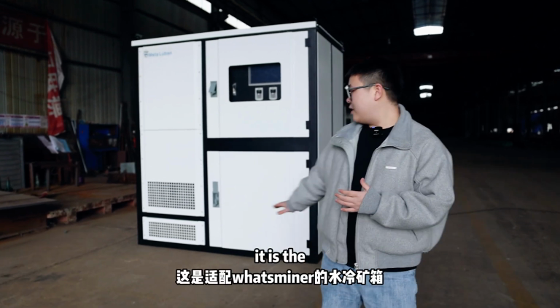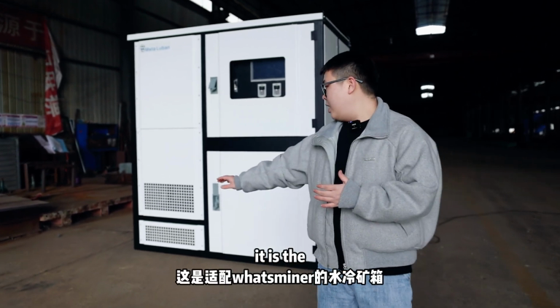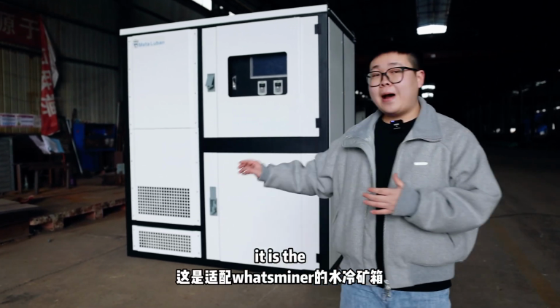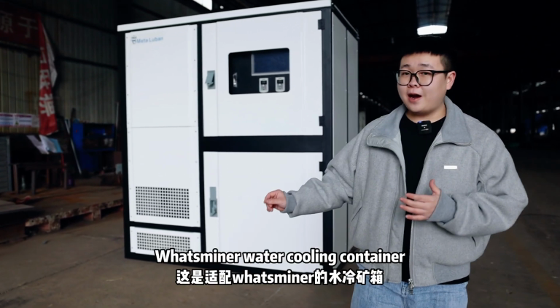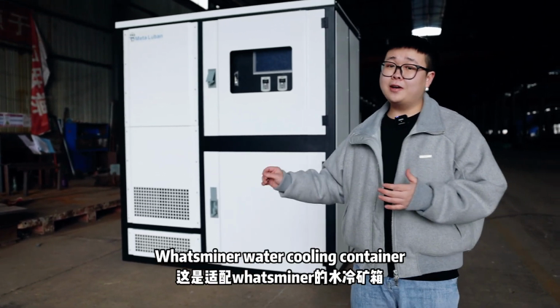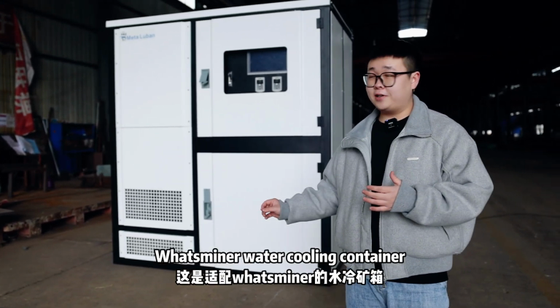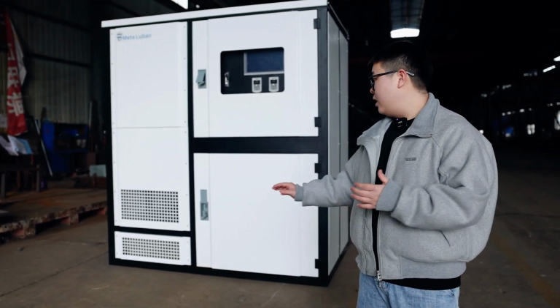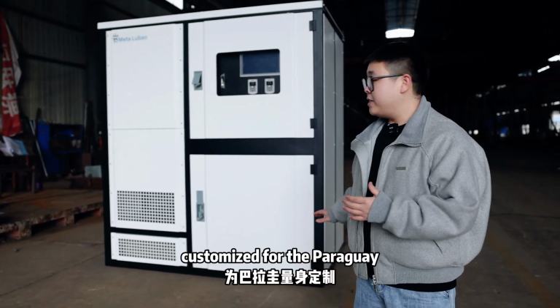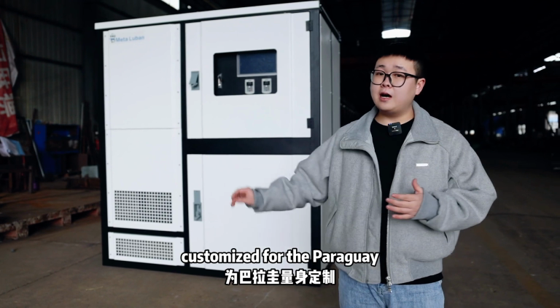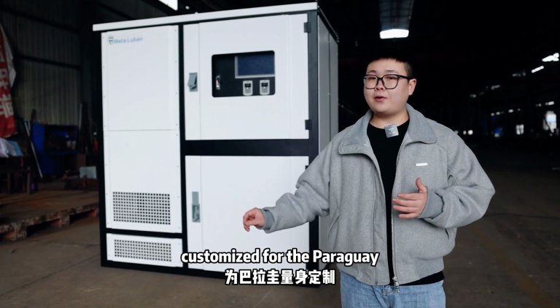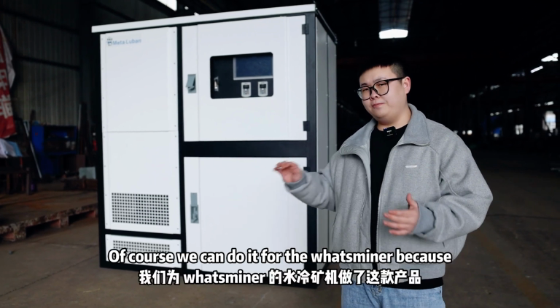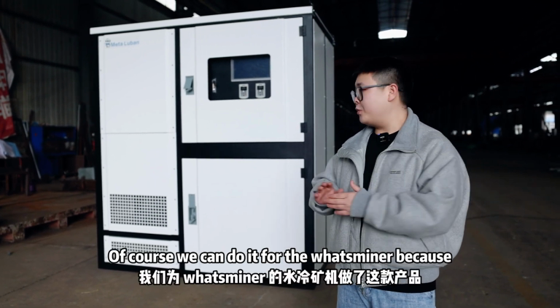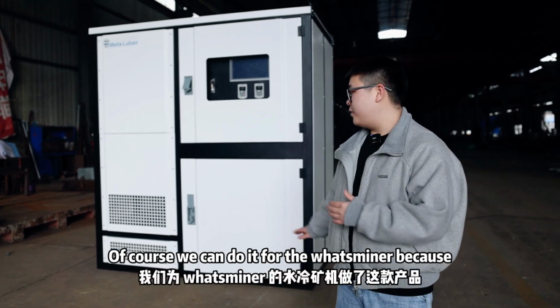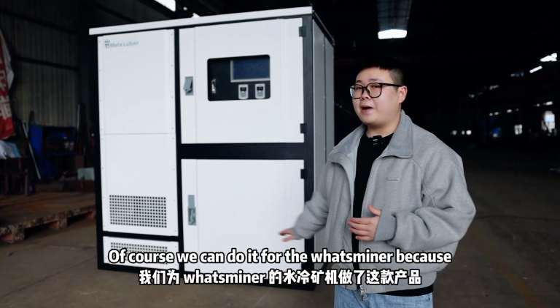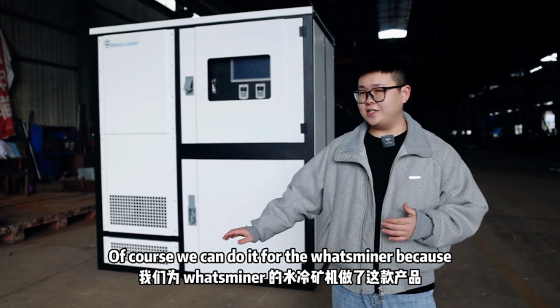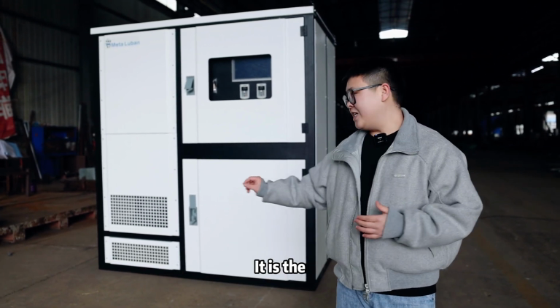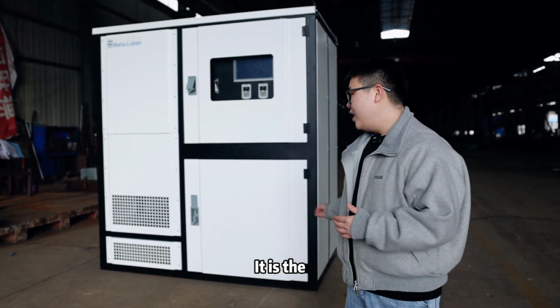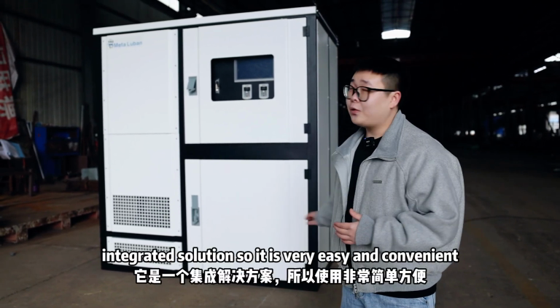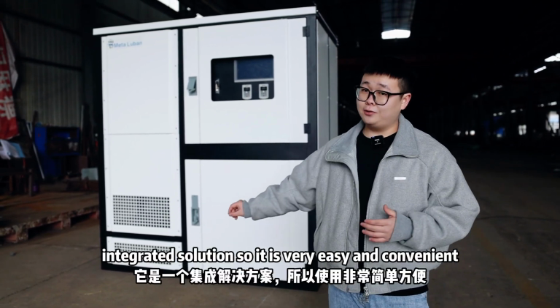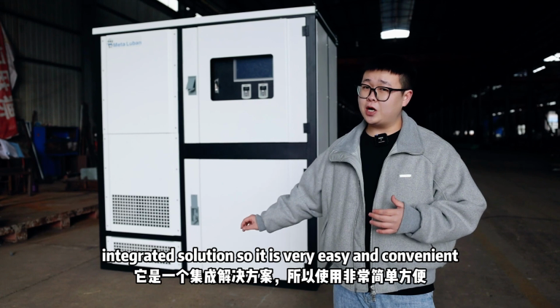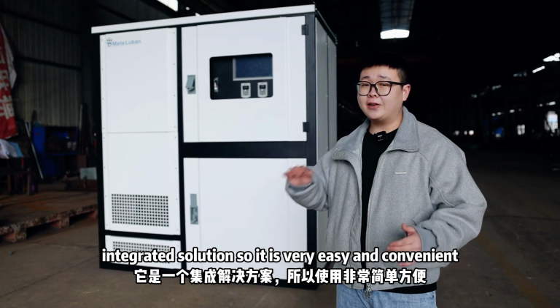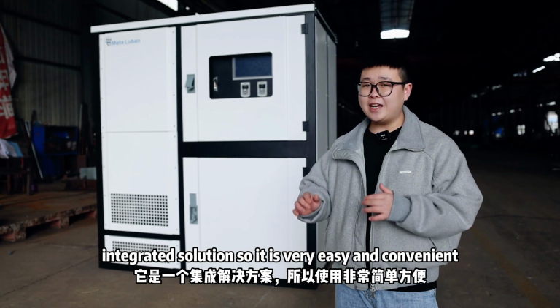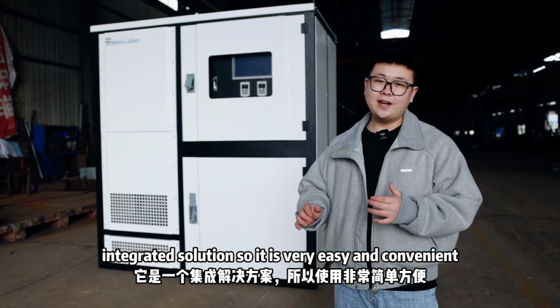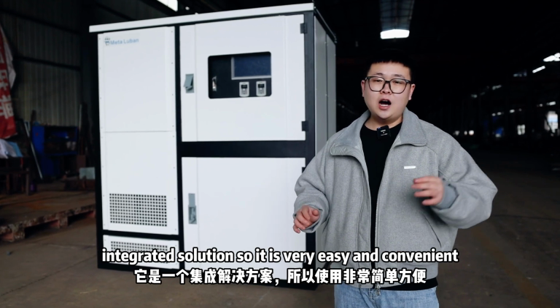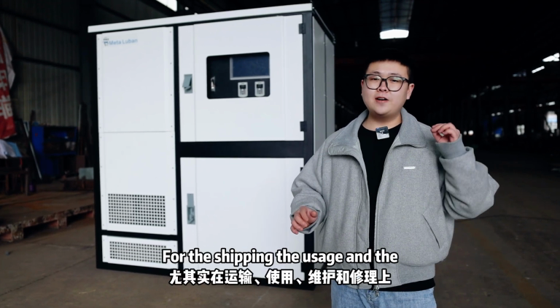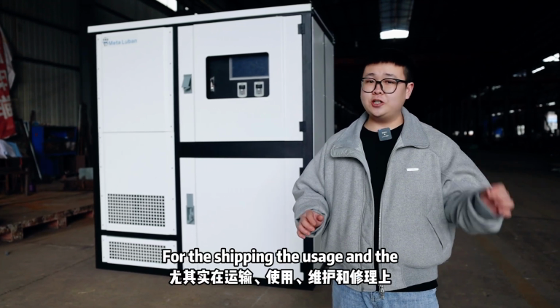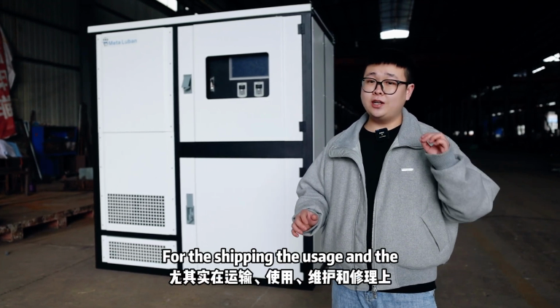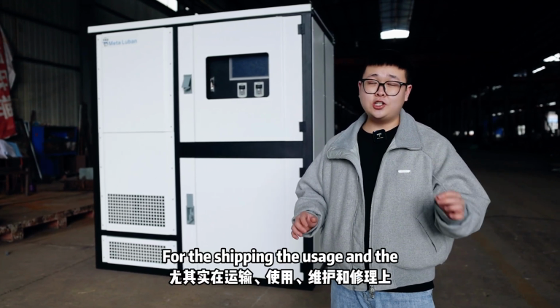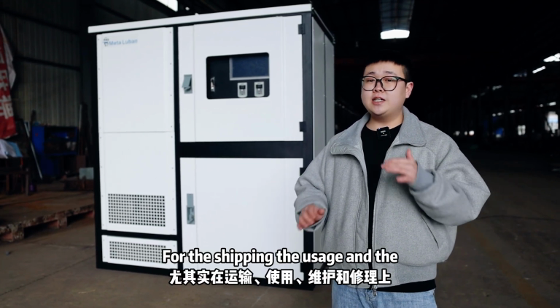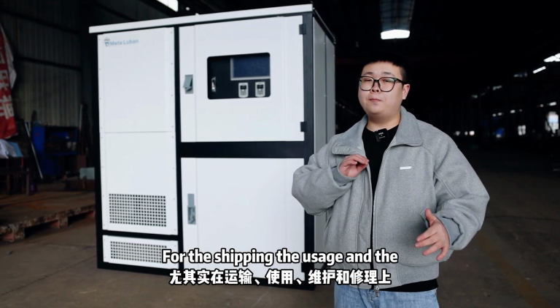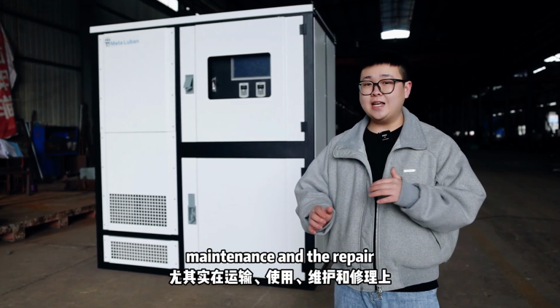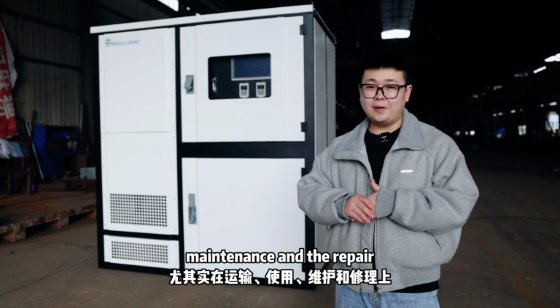This is the item miner working container customized for Paraguay. We can do it for the water miner because it is the integrated solution, so it is very easy and convenient for shipping, usage, and maintenance and repair.